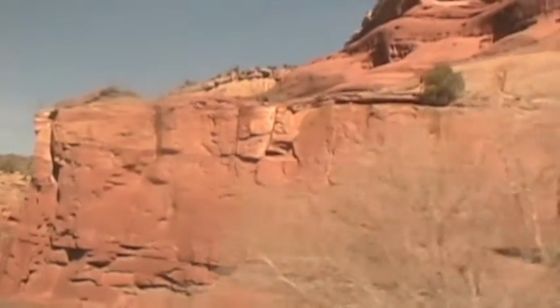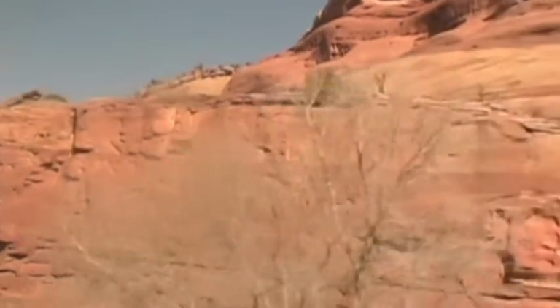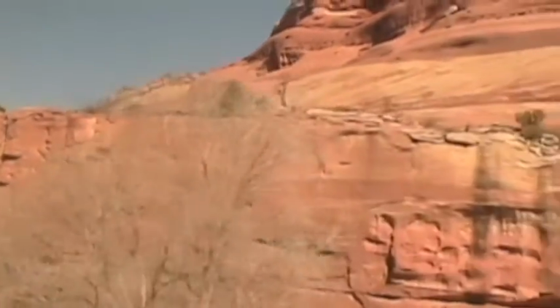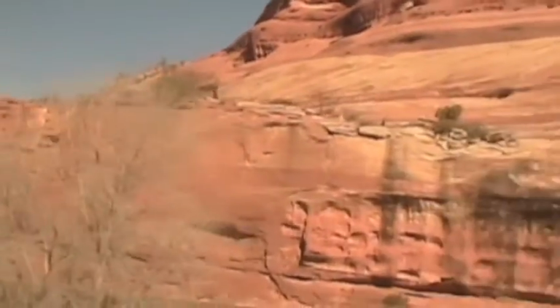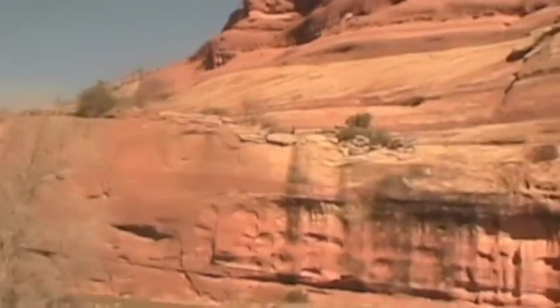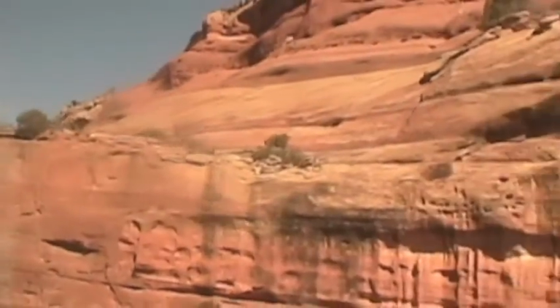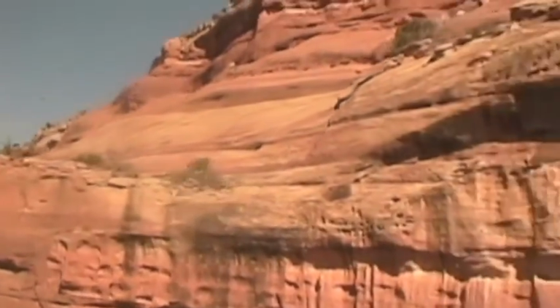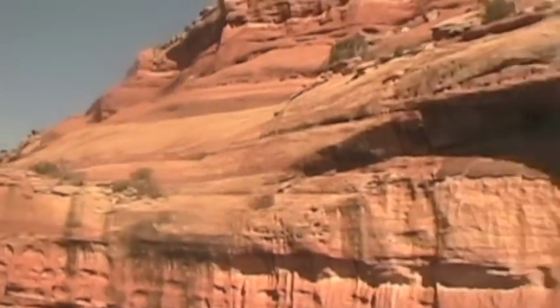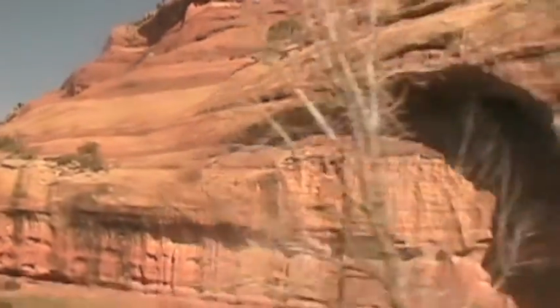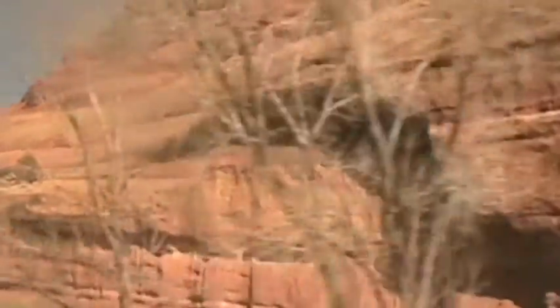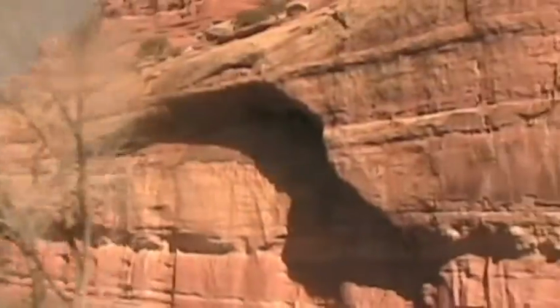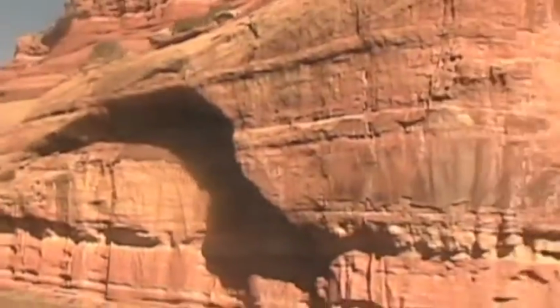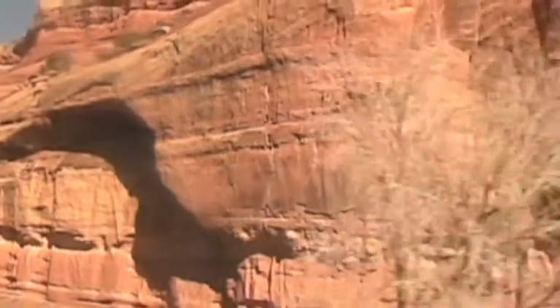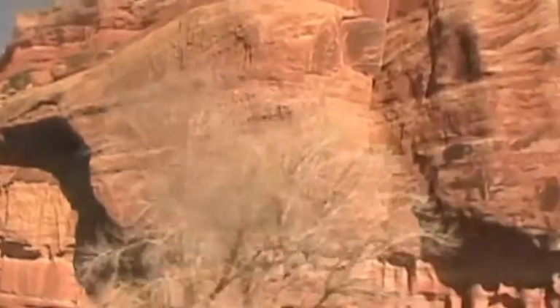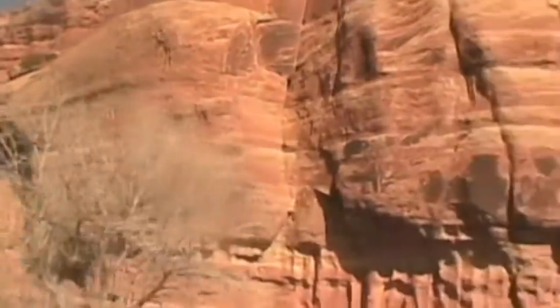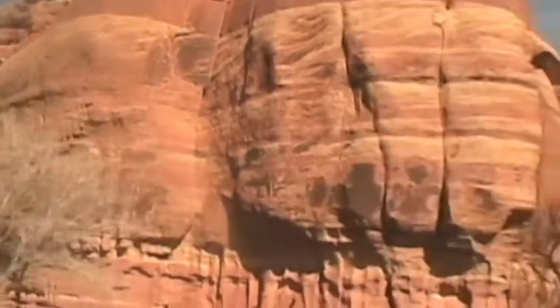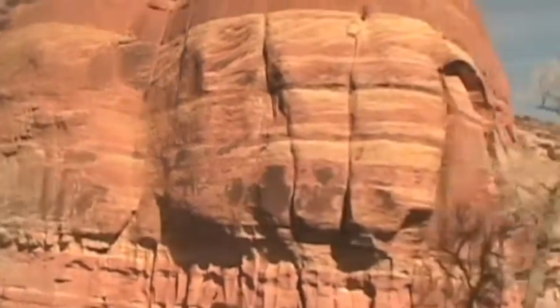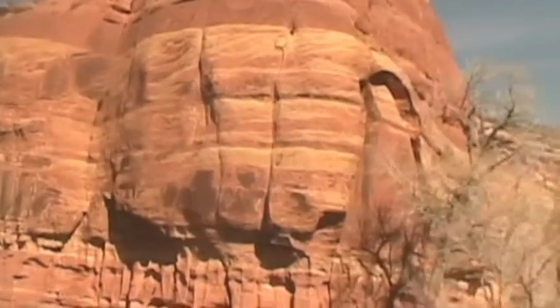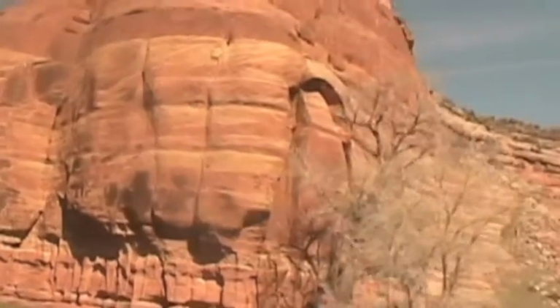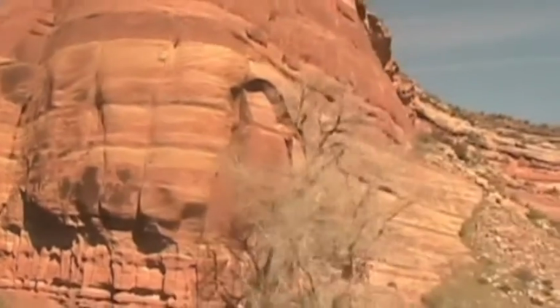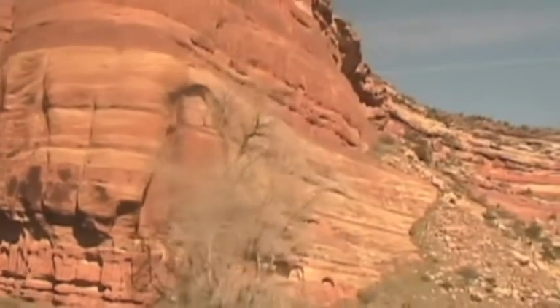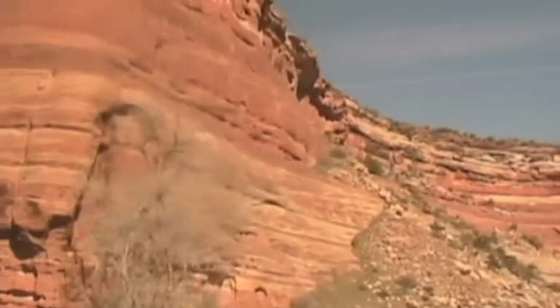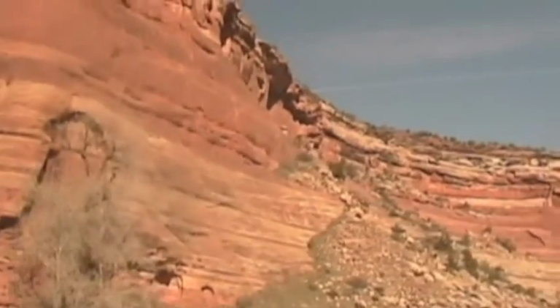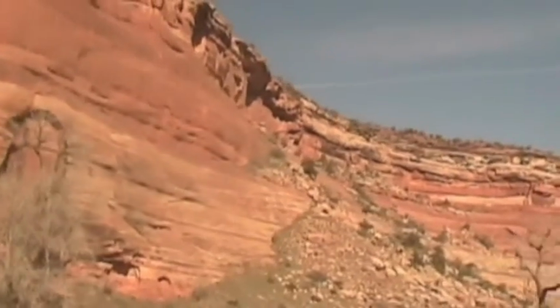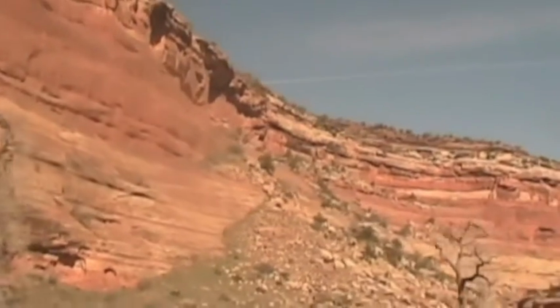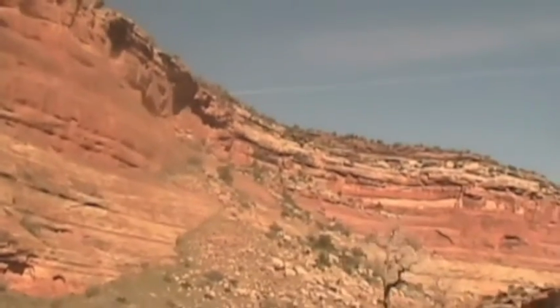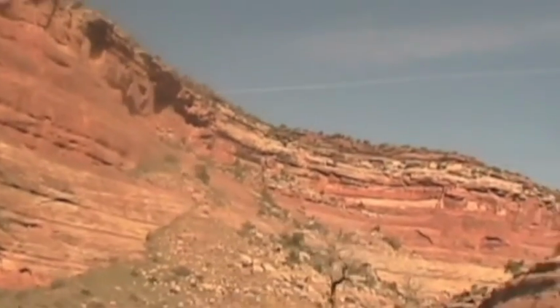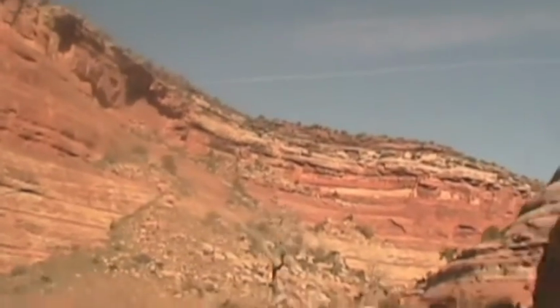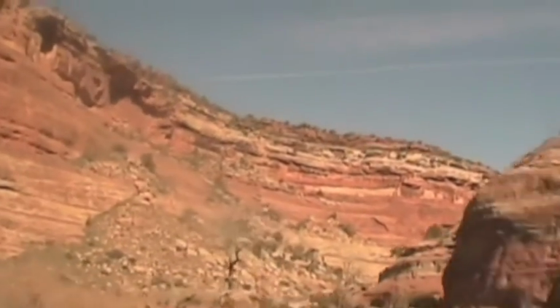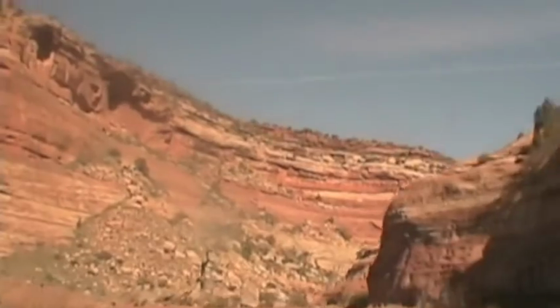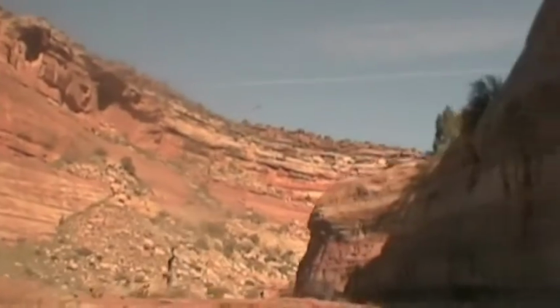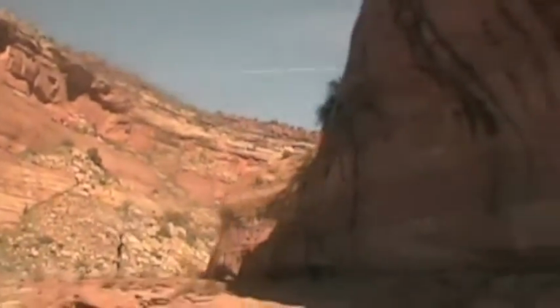We see a fantasy landscape here, of palaces and sculptures made of stone — only it's real, and we can take it all in without having to watch the road.